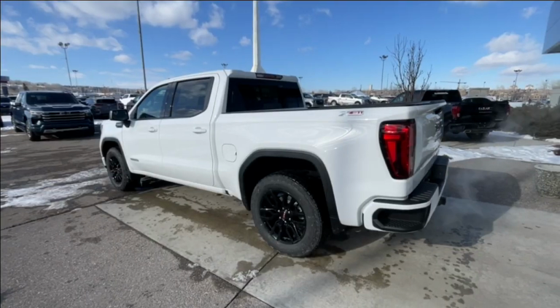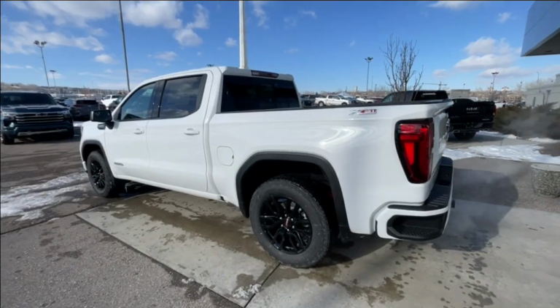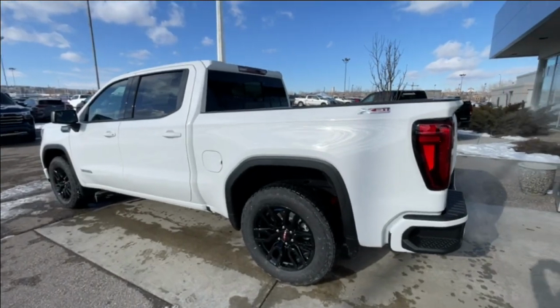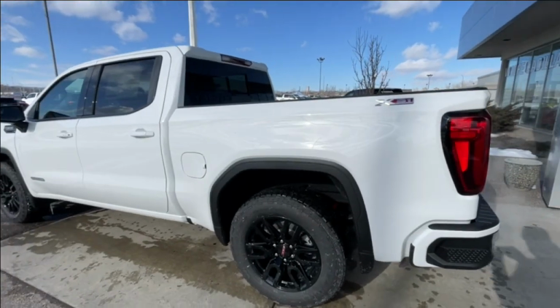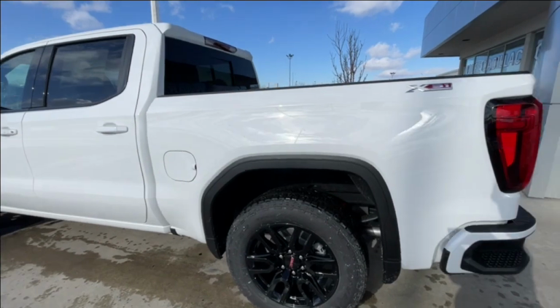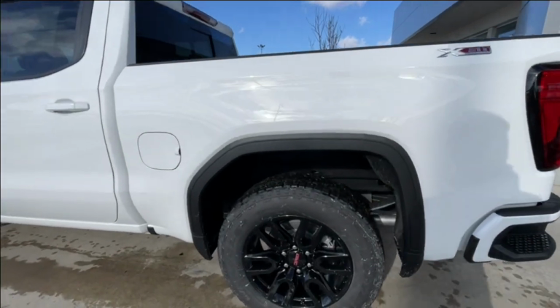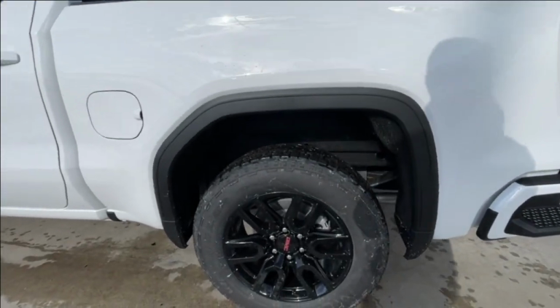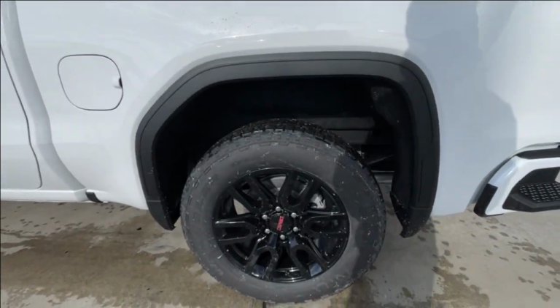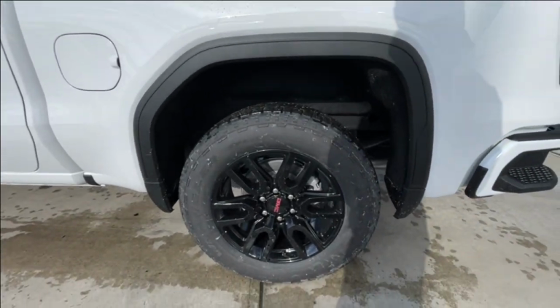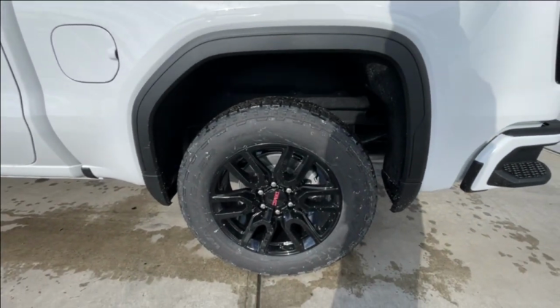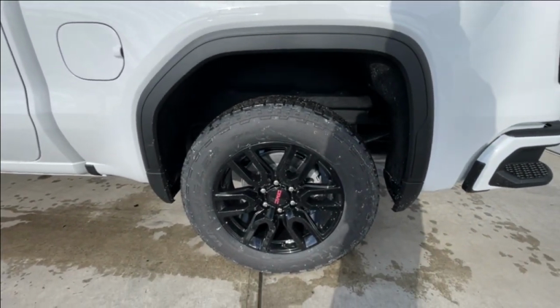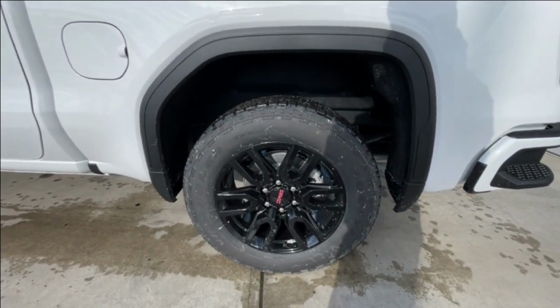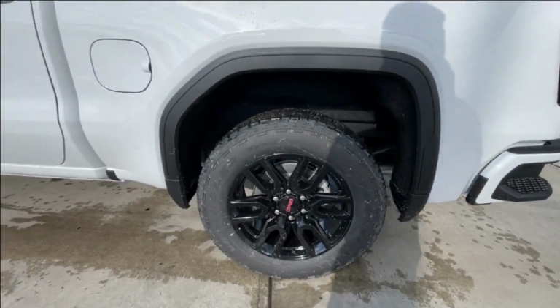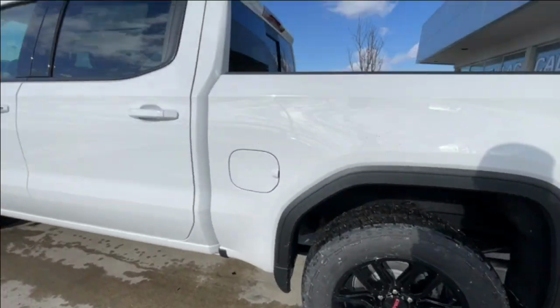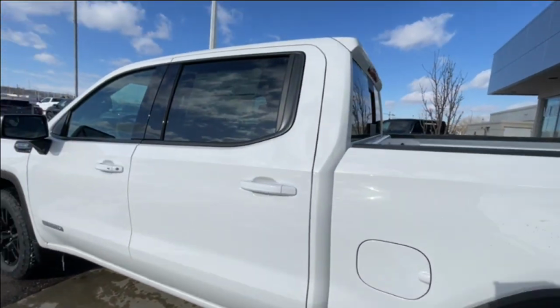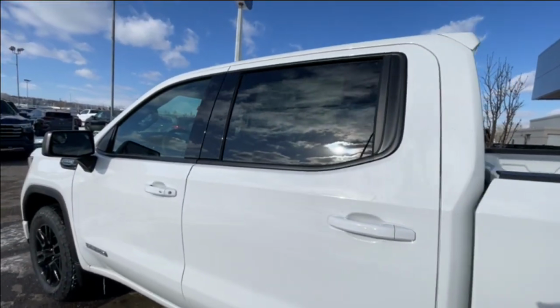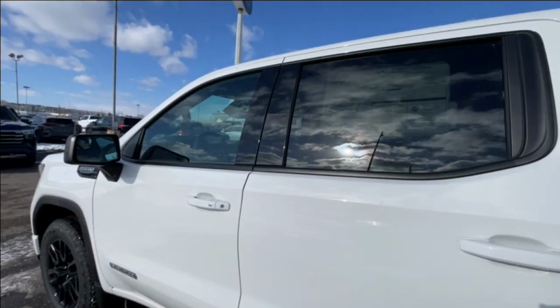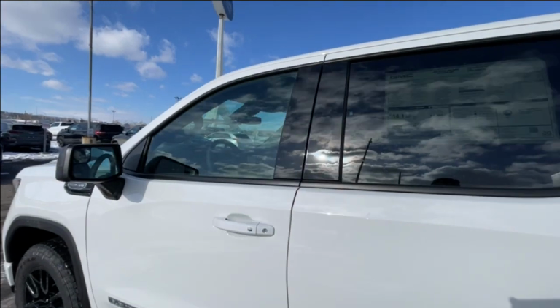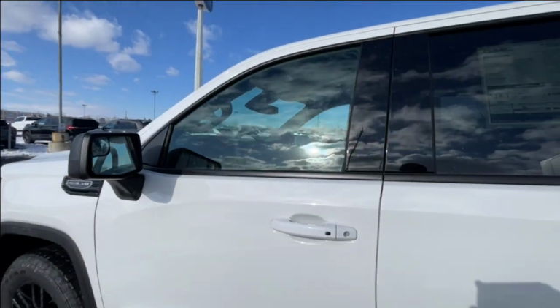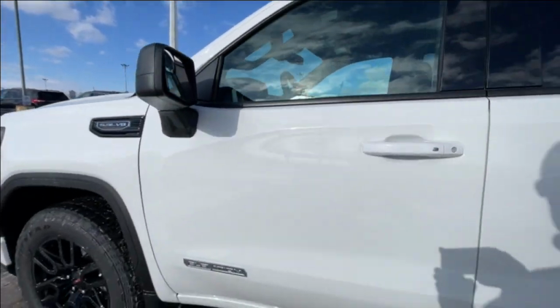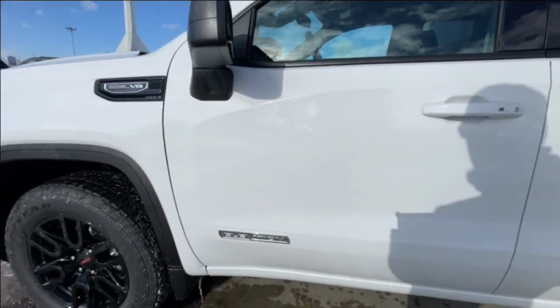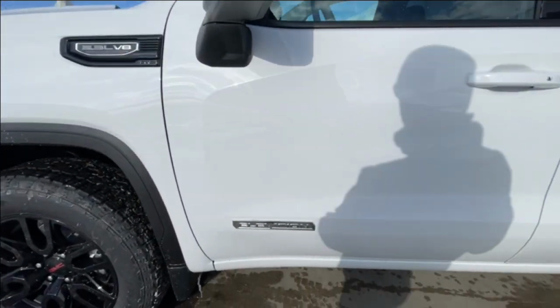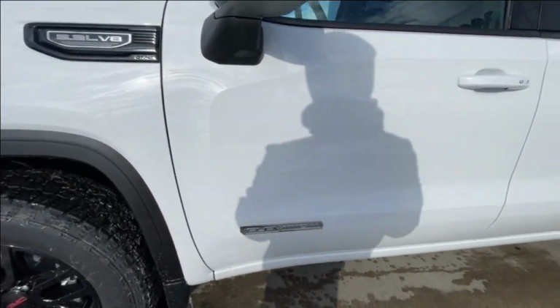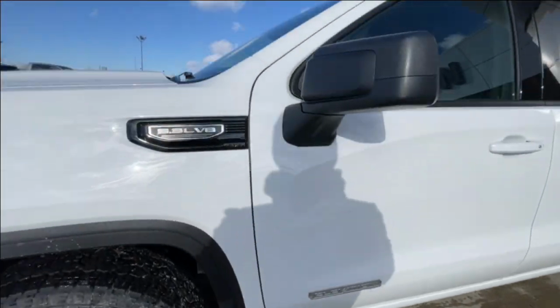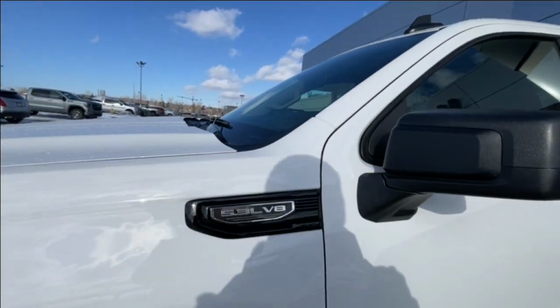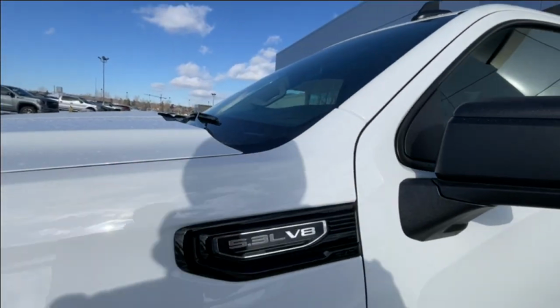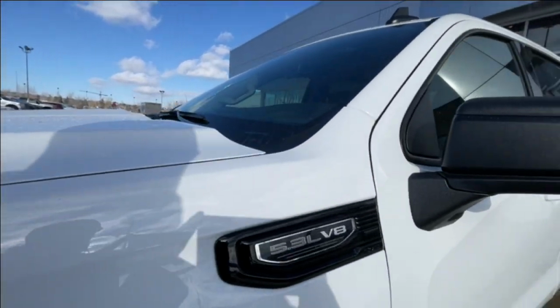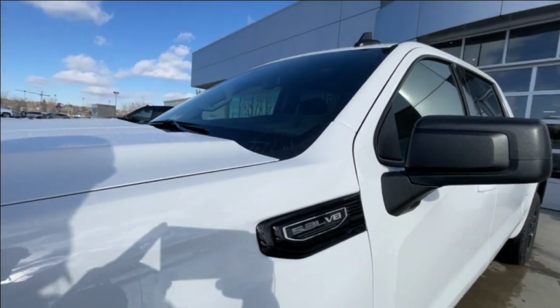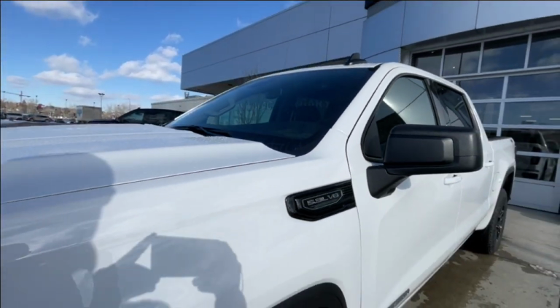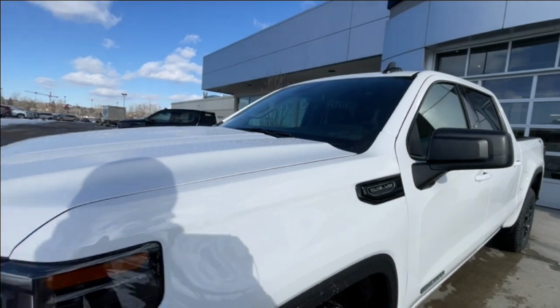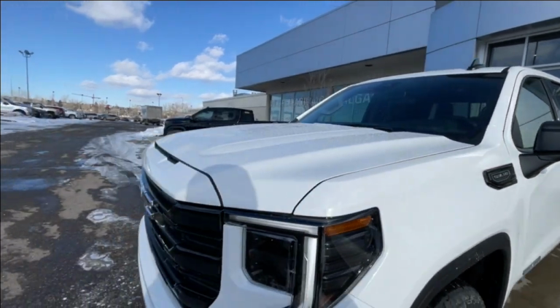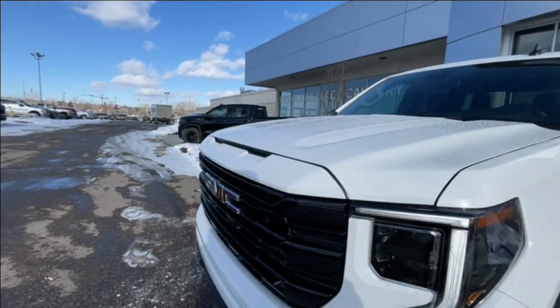Taking a look at the exterior of the Elevation, starting off with the 20-inch wheels paired up with Goodyear Wrangler tires. We have paint-matched door handles, Elevation badges on the doors, and 5.3-liter V8 plaques on the fenders around the front of the vehicle.